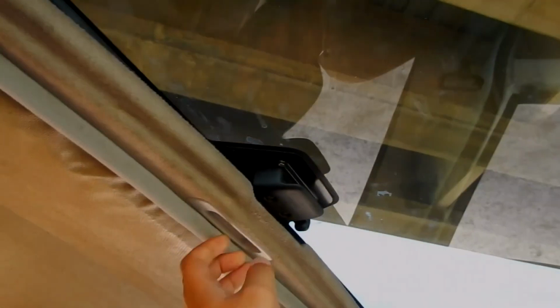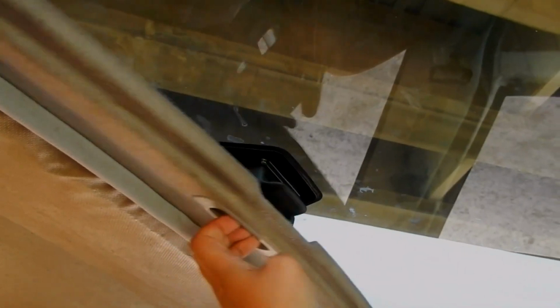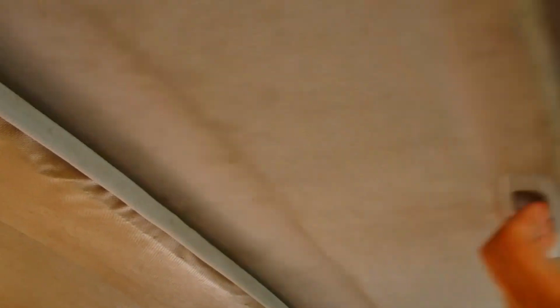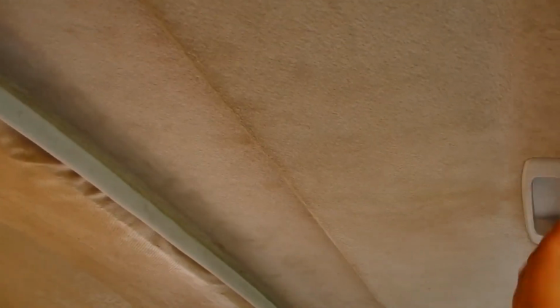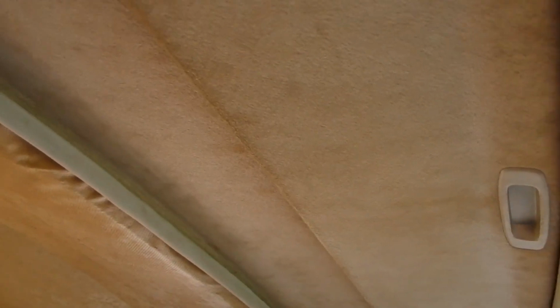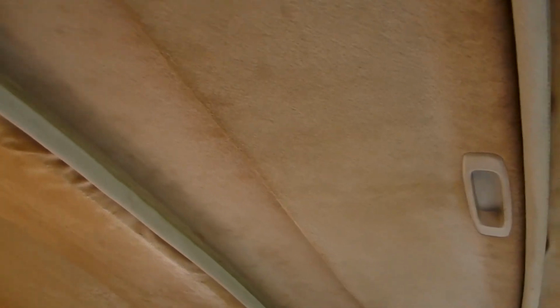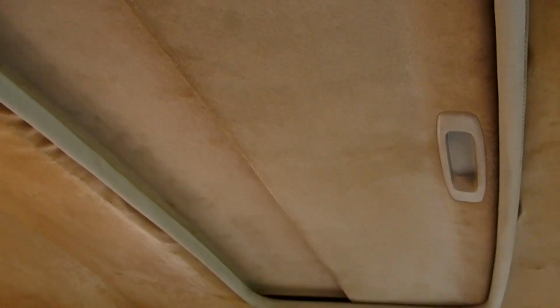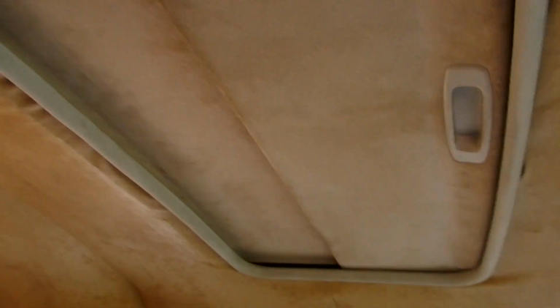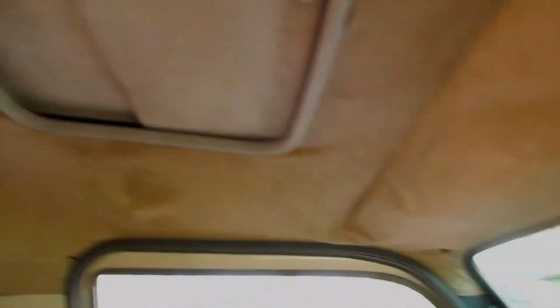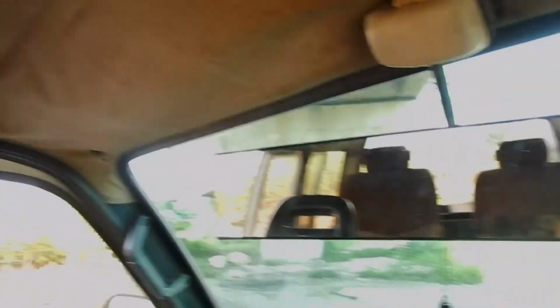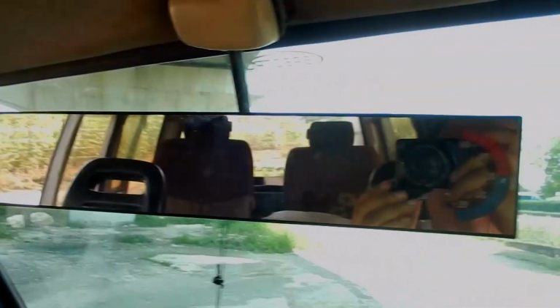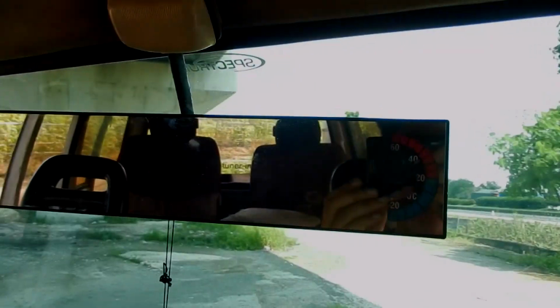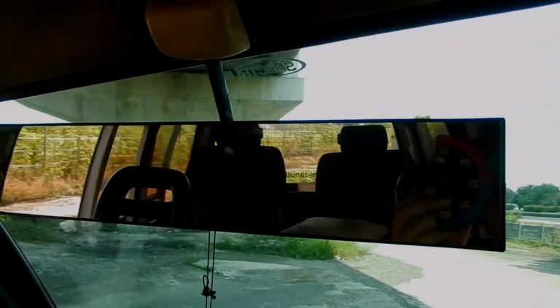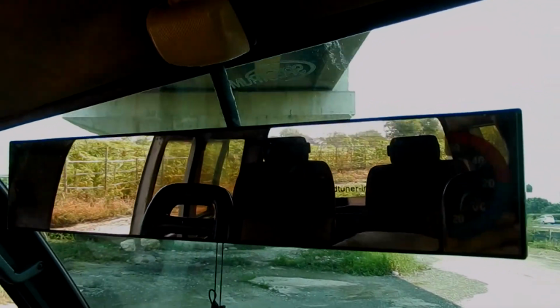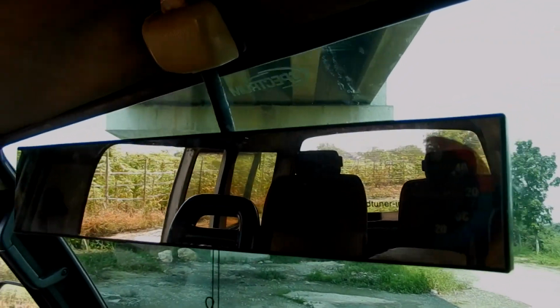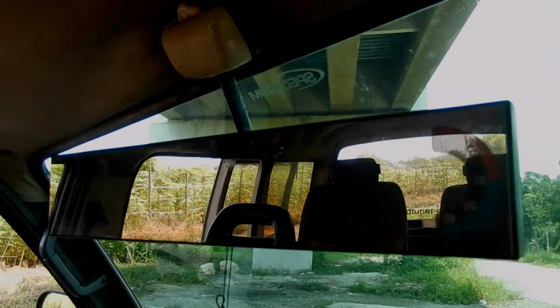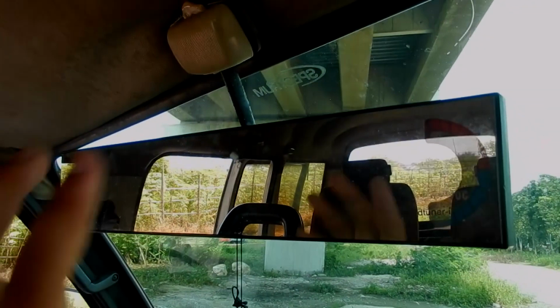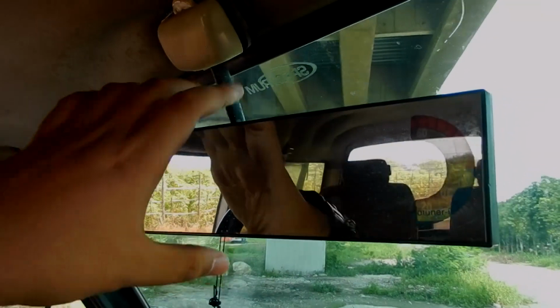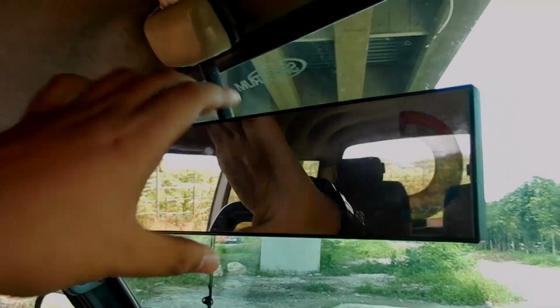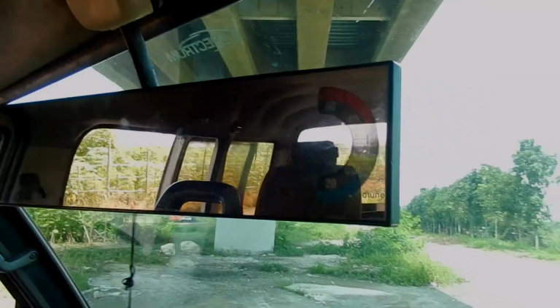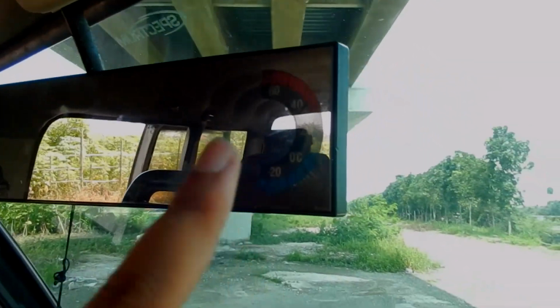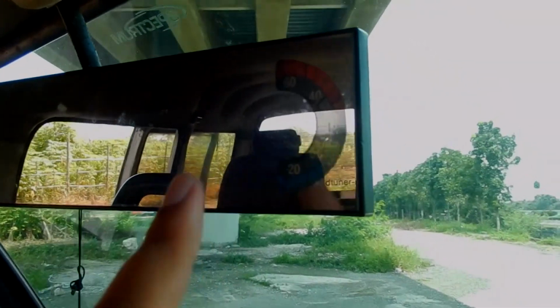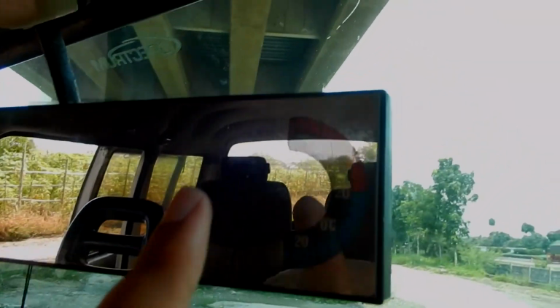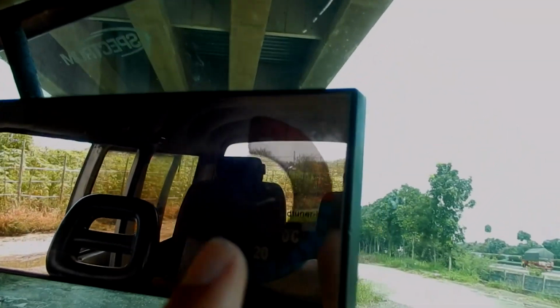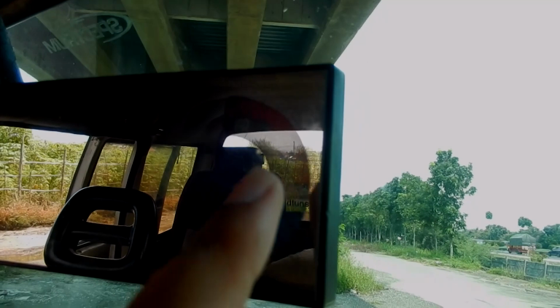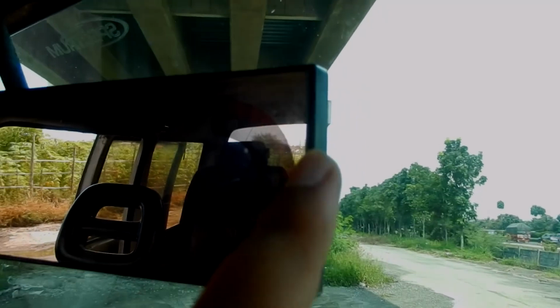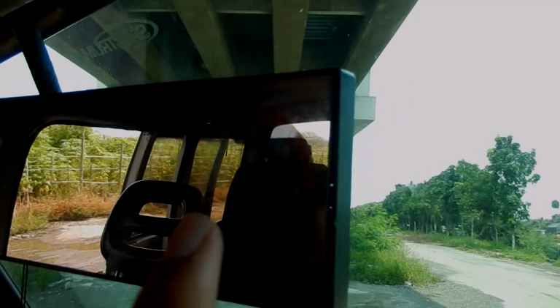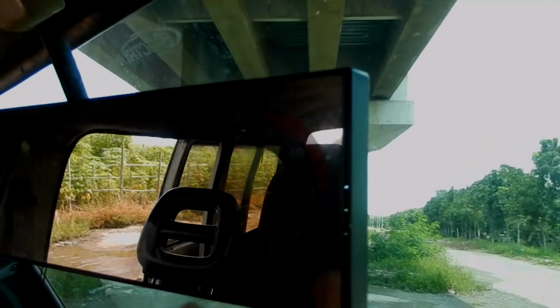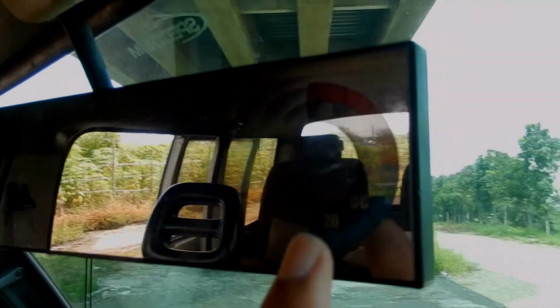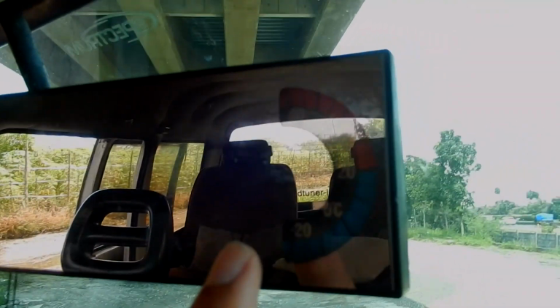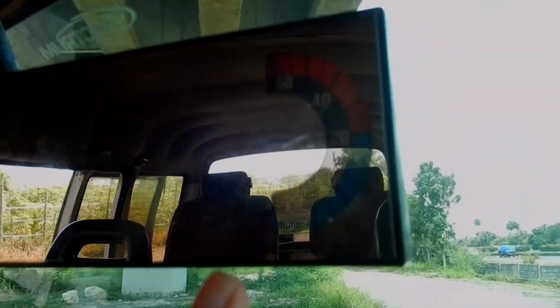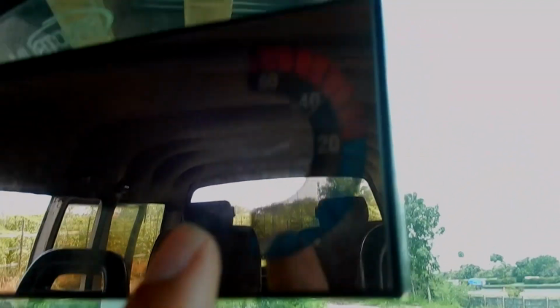Di bagian atasnya sudah ditambahkan sunroof, tapi masih manual — bisa ditutup. Dan ke bagian depan ada spion tengah yang pakai termometer suhu dalam kabin.